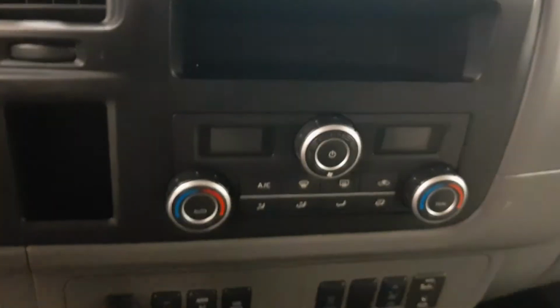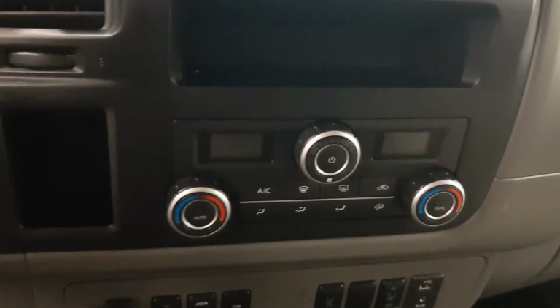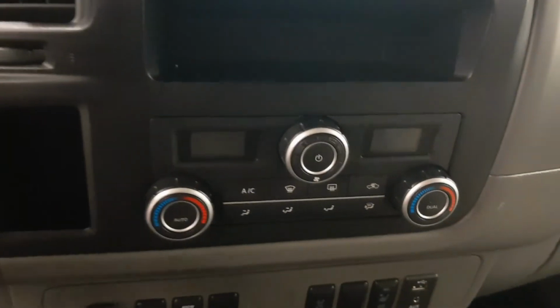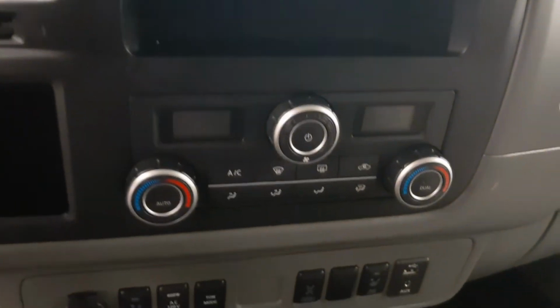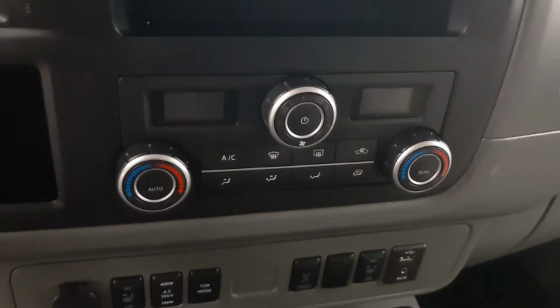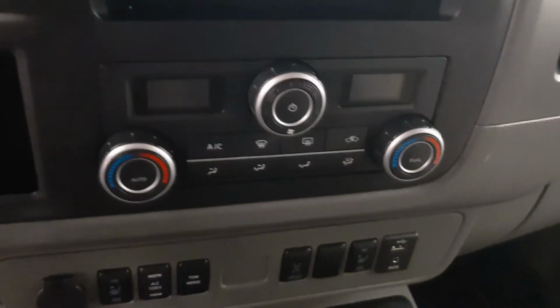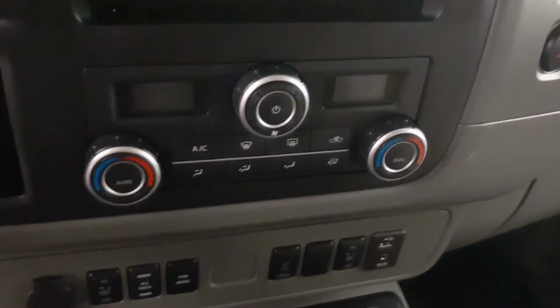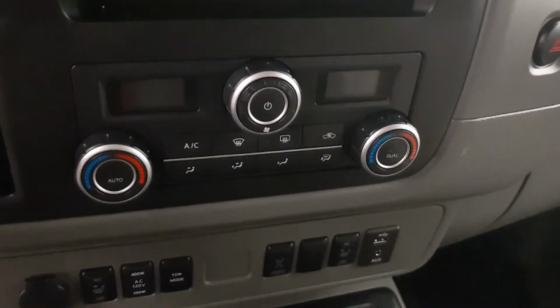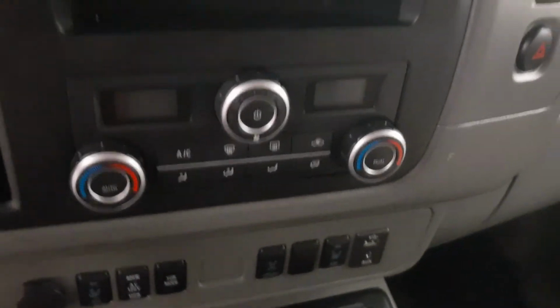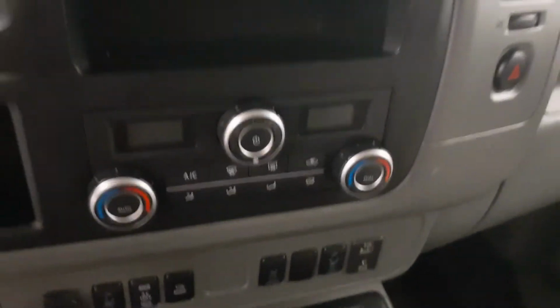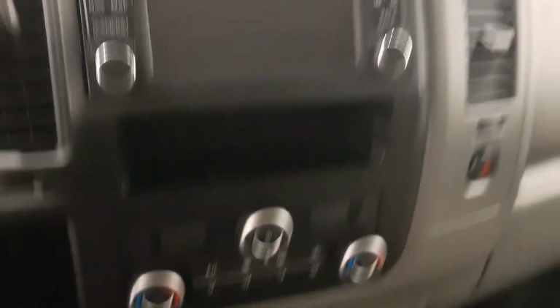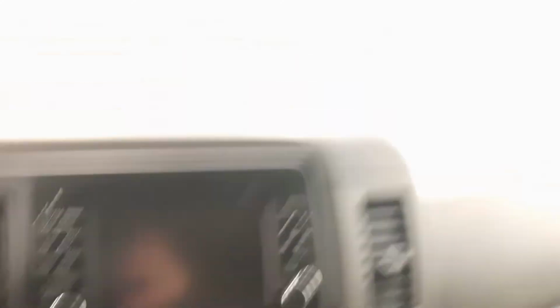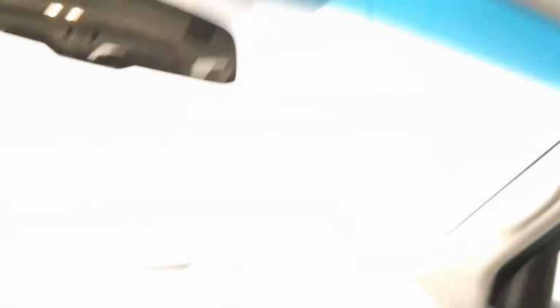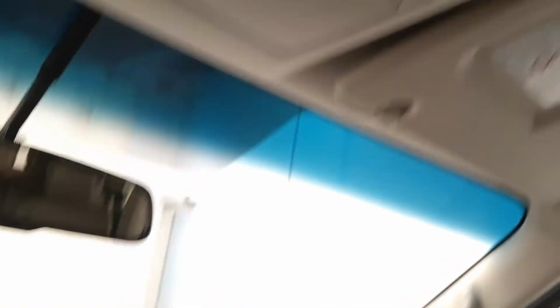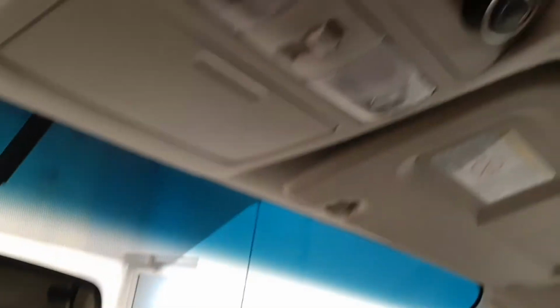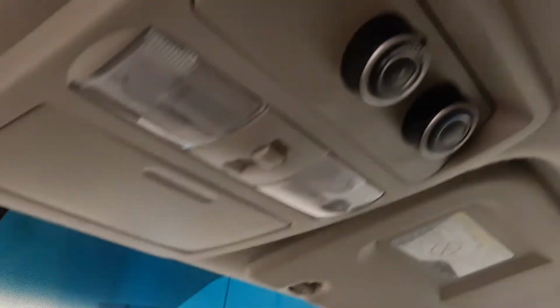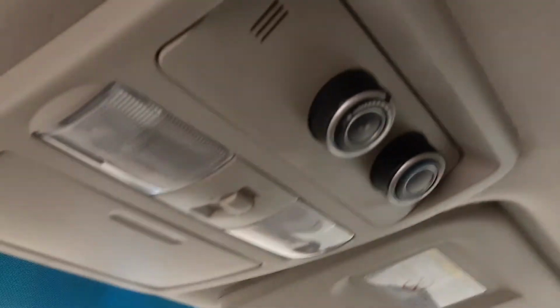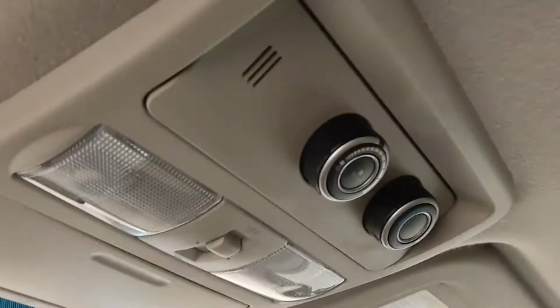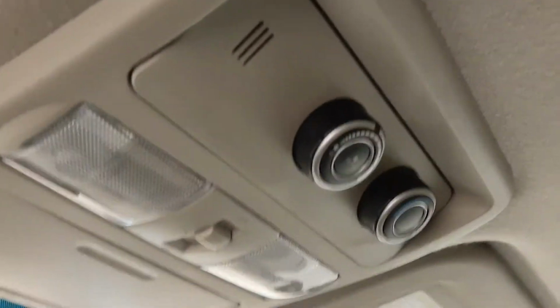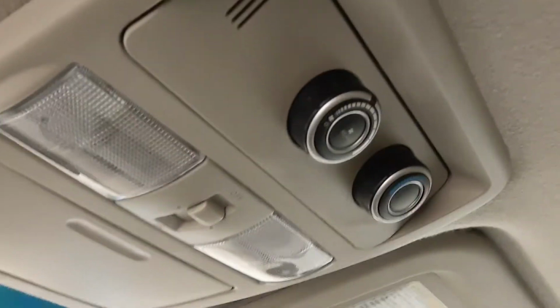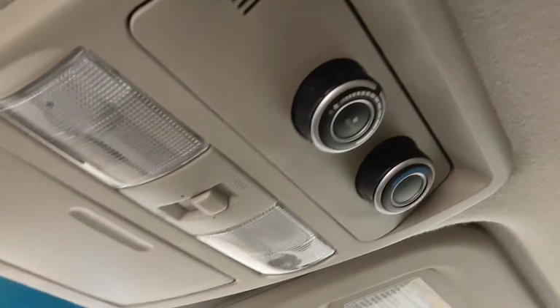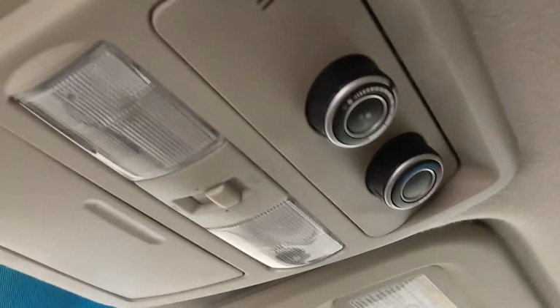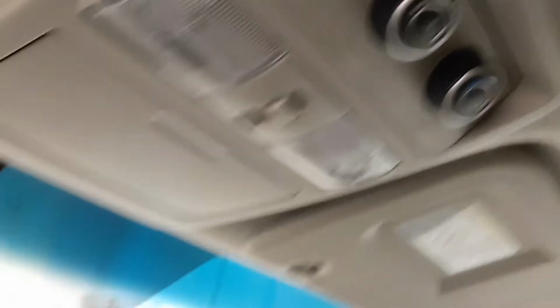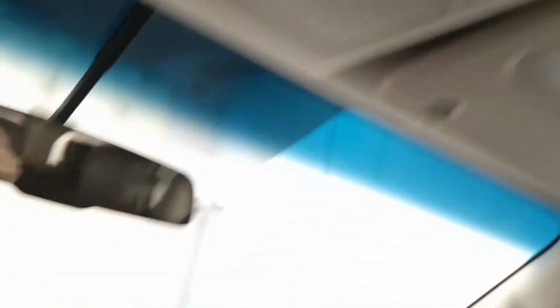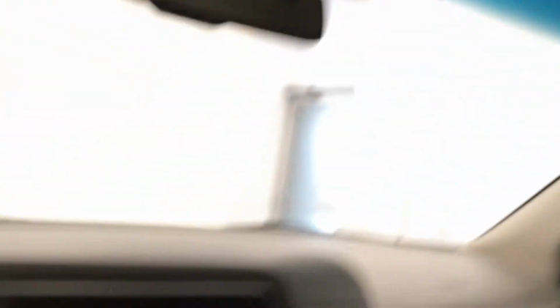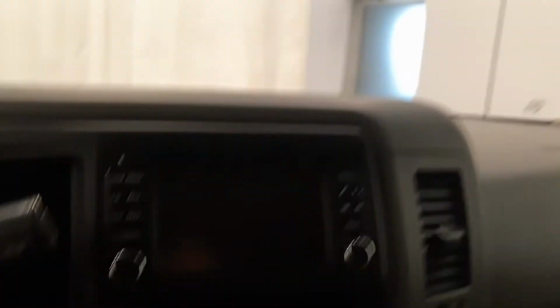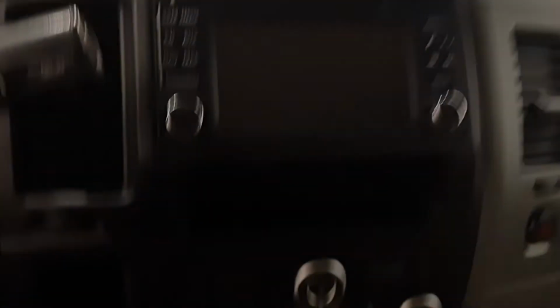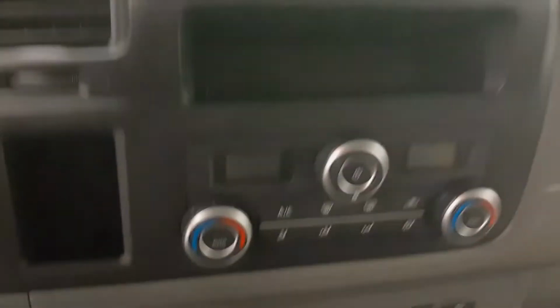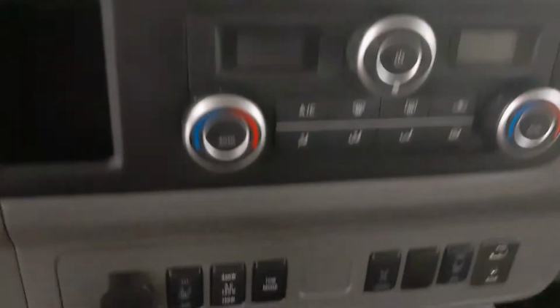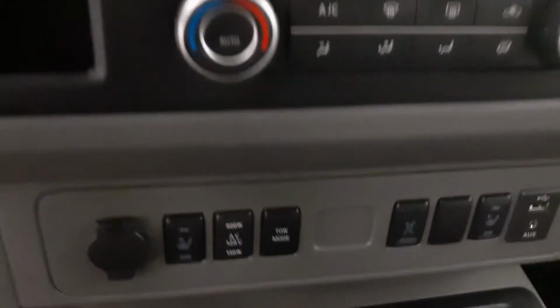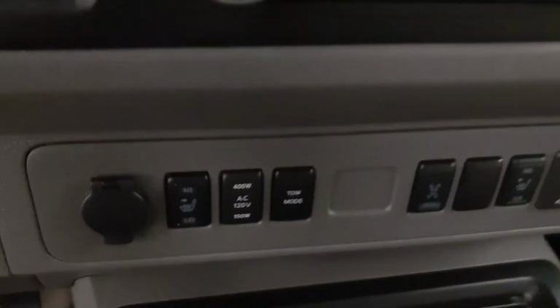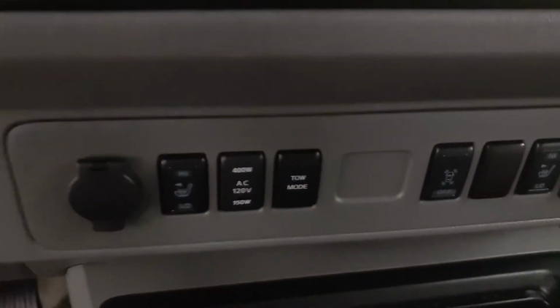We have dual zone climate control with AC, climate control for the rear as well, and heated seats.